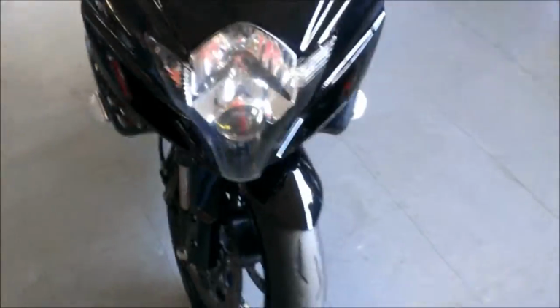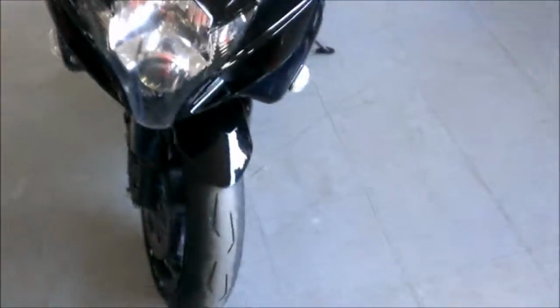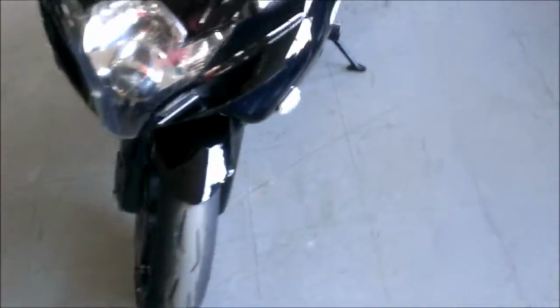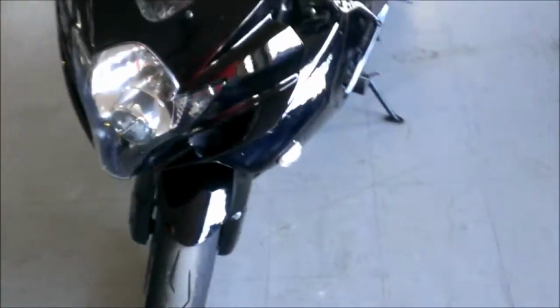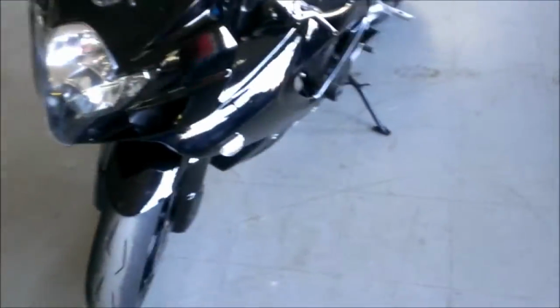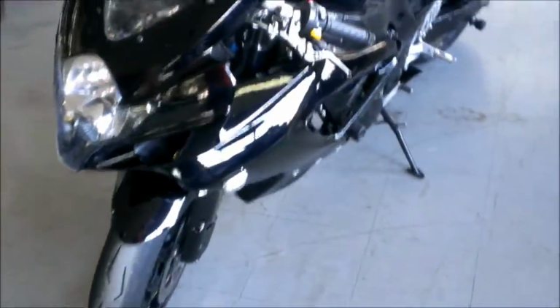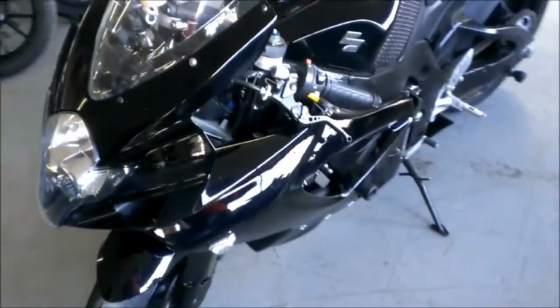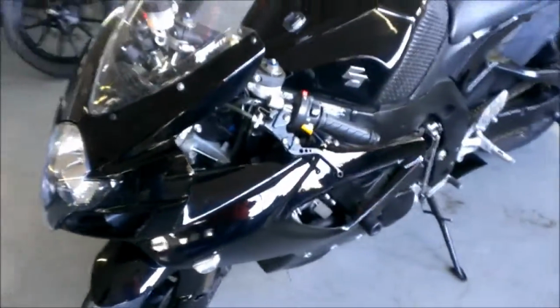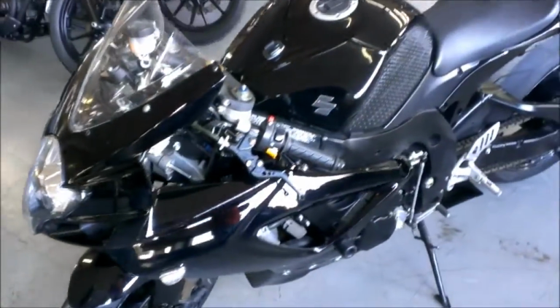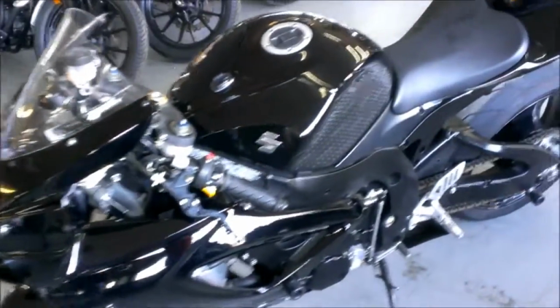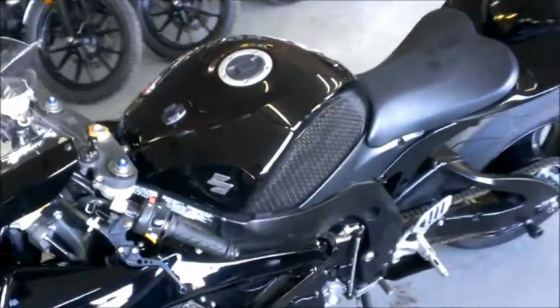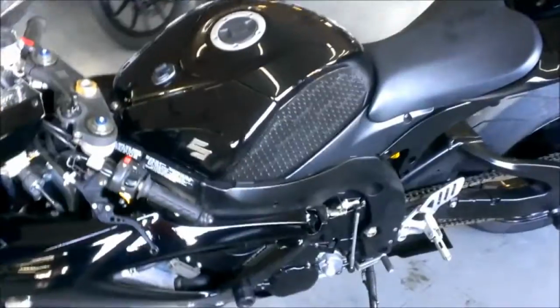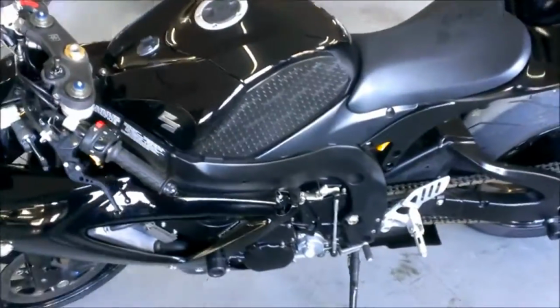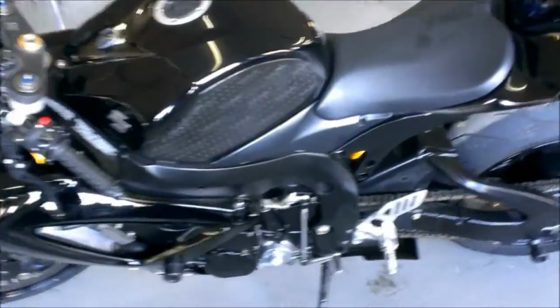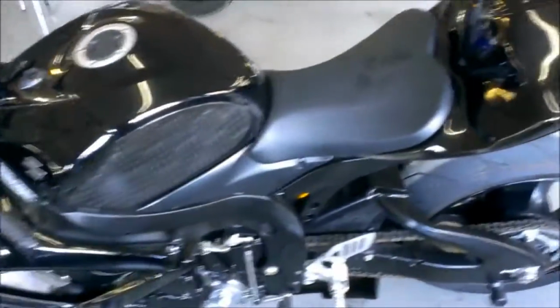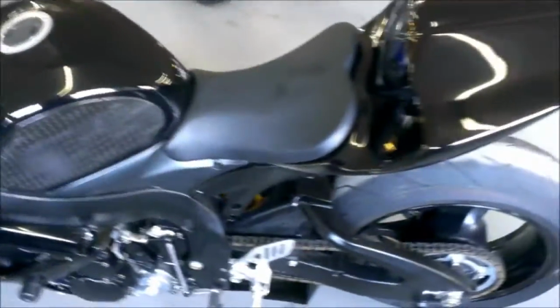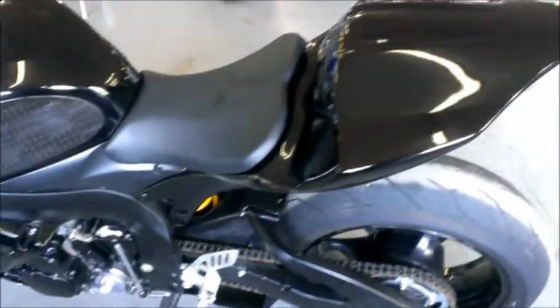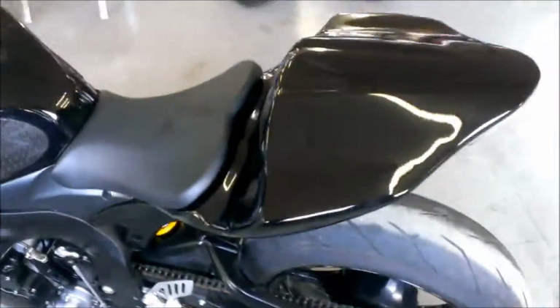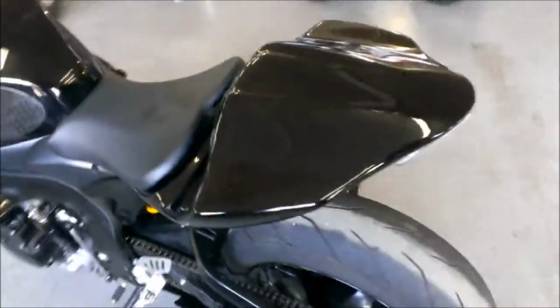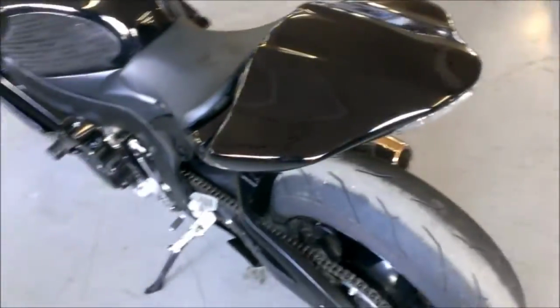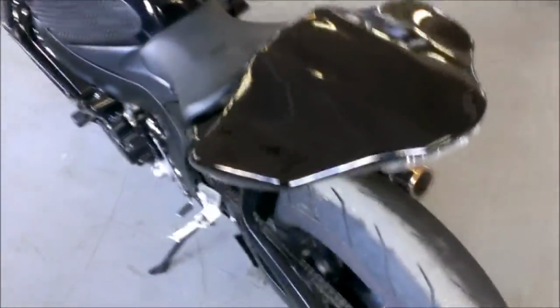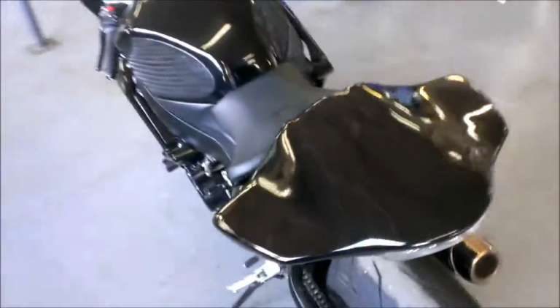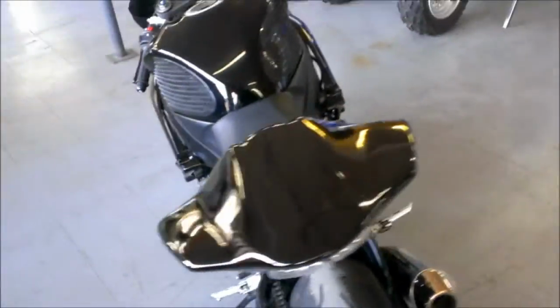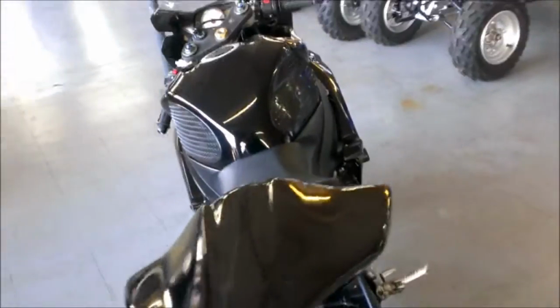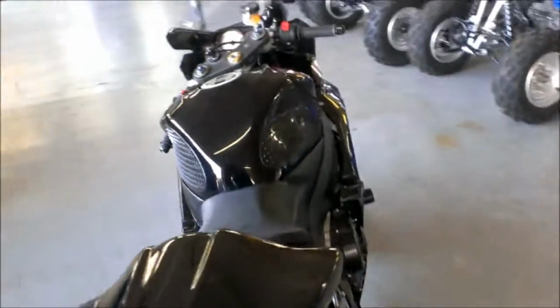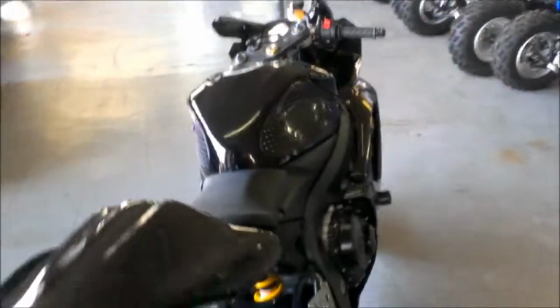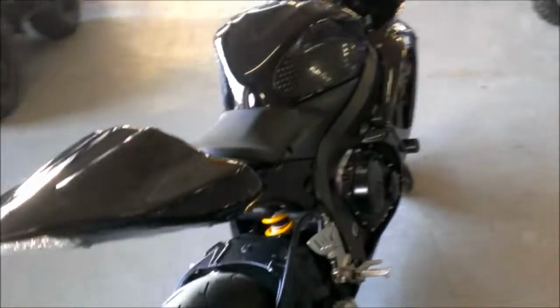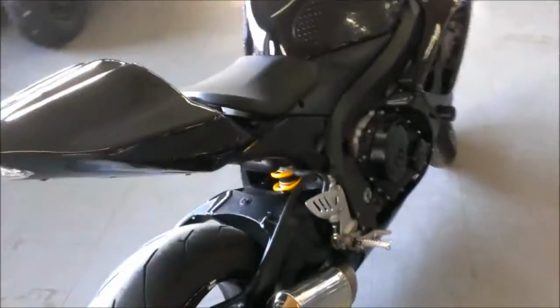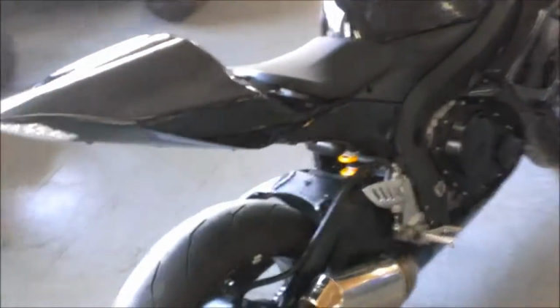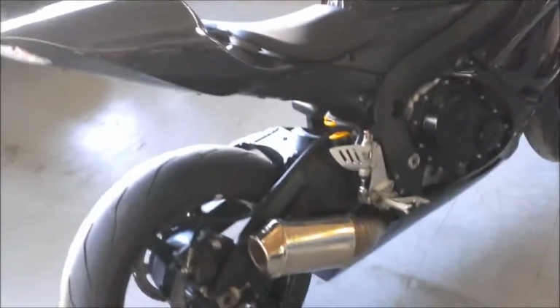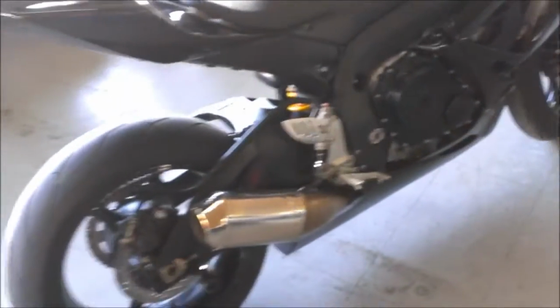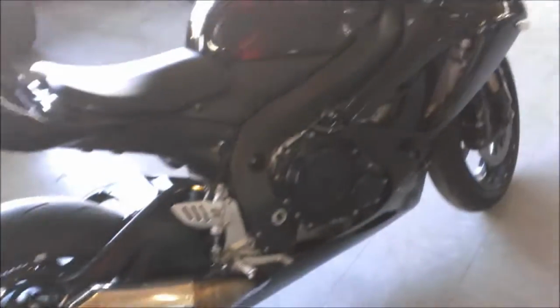This stainless steel exhaust makes this Gixxer sound as cool as it looks. Don't miss this loaded up Gixxer 750 for only $59.99. Visit our website ApprovalPowerSports.com to view the over 400 plus used bikes we have in stock.